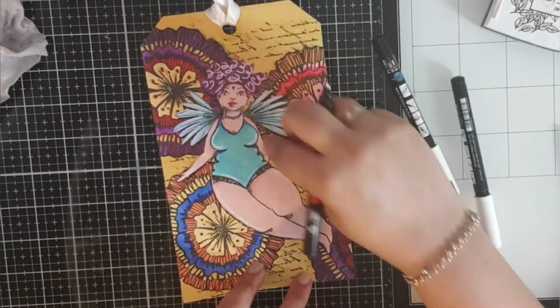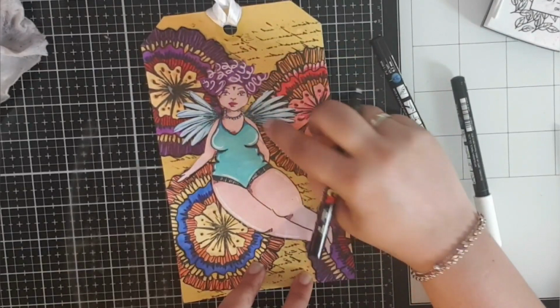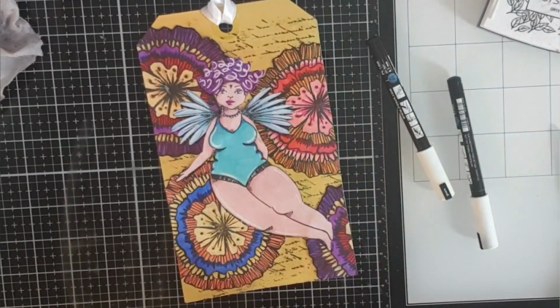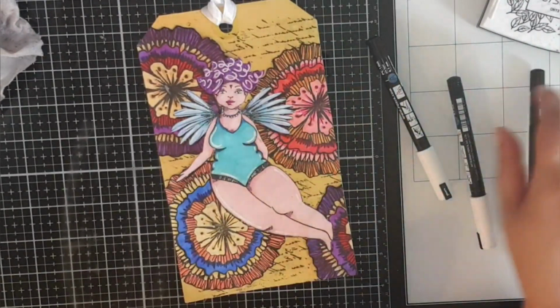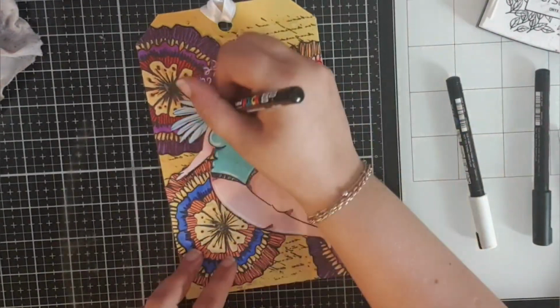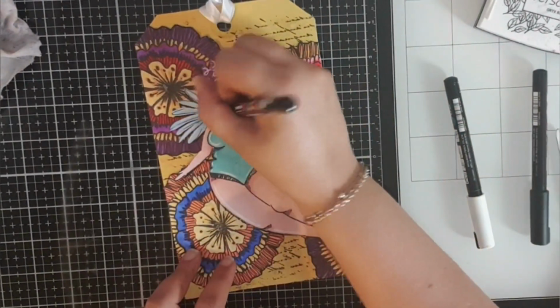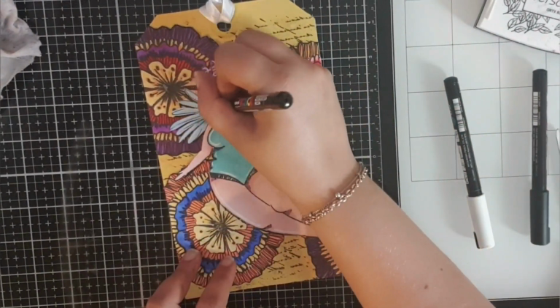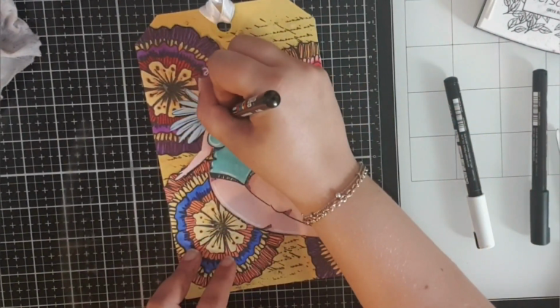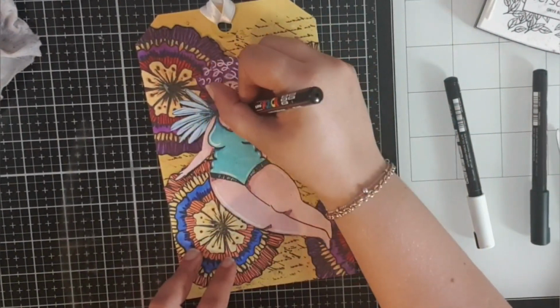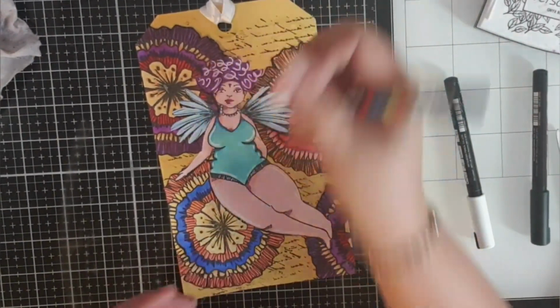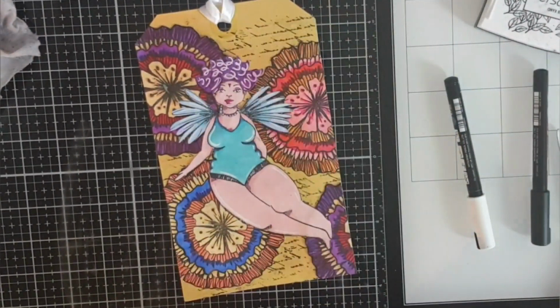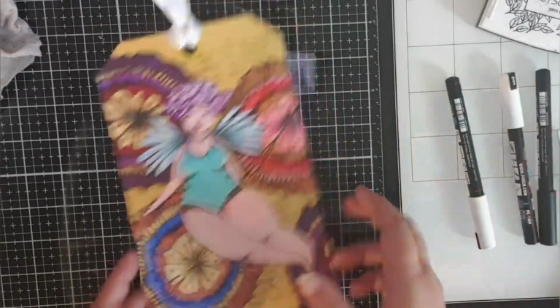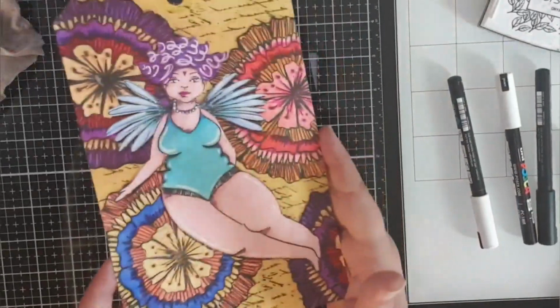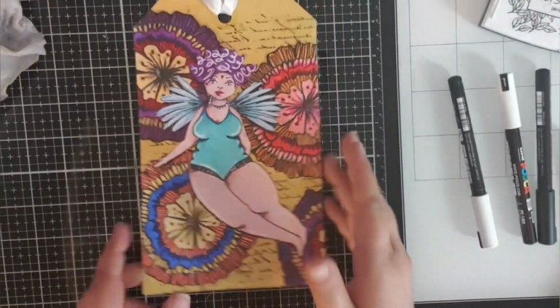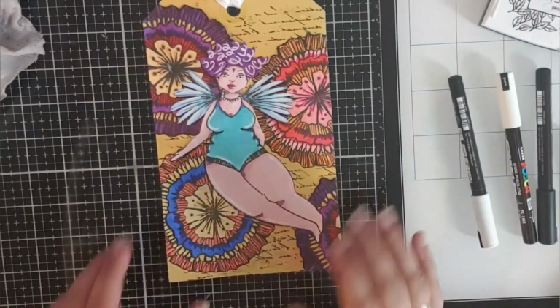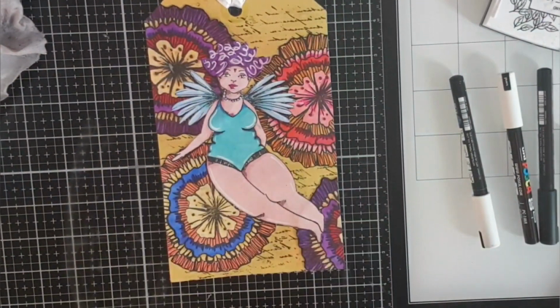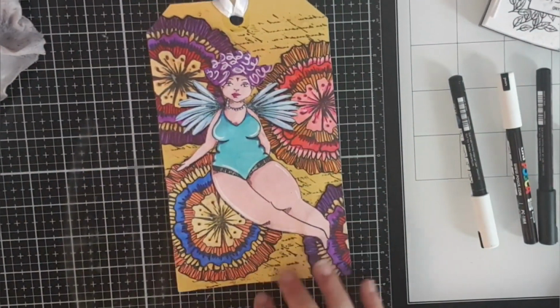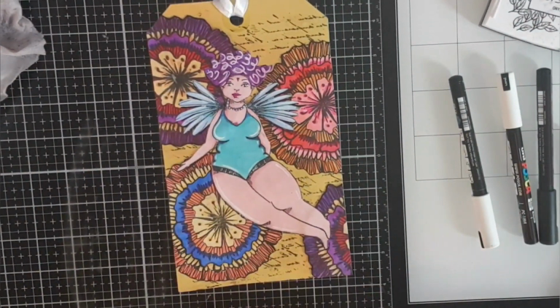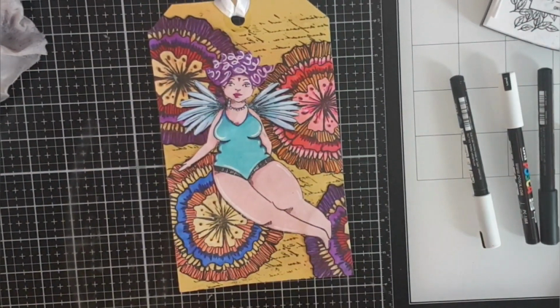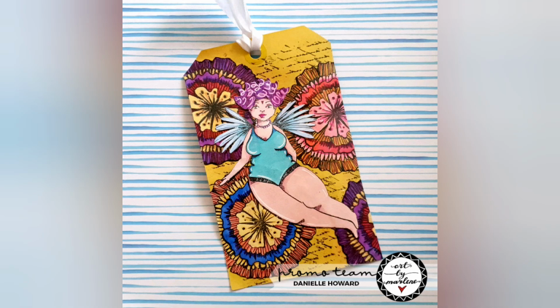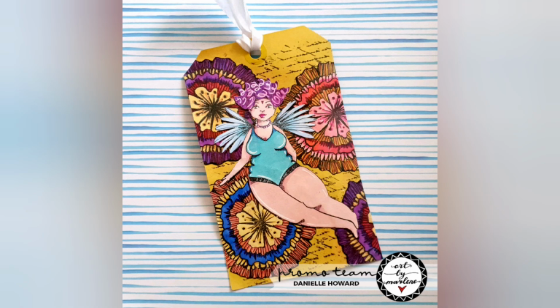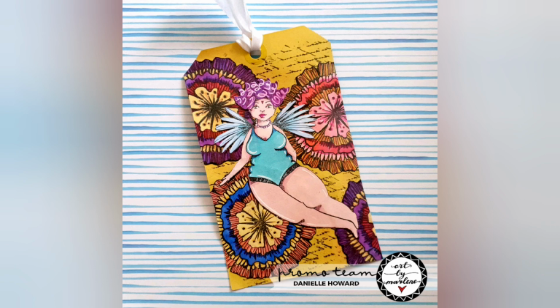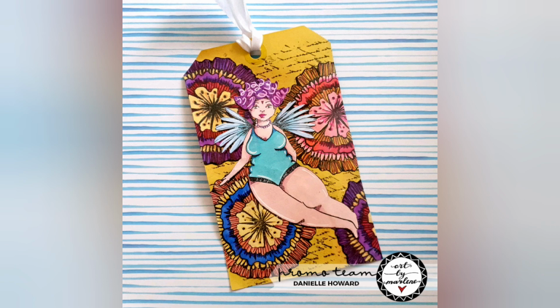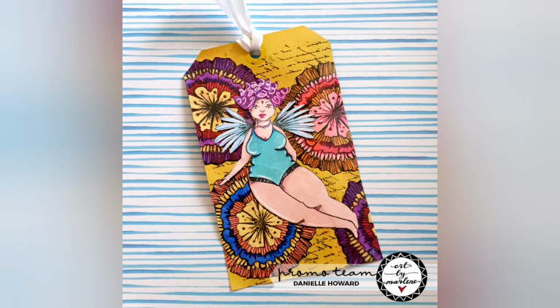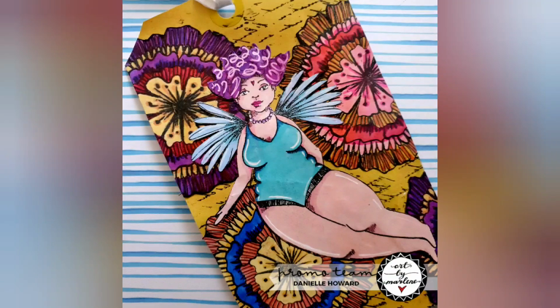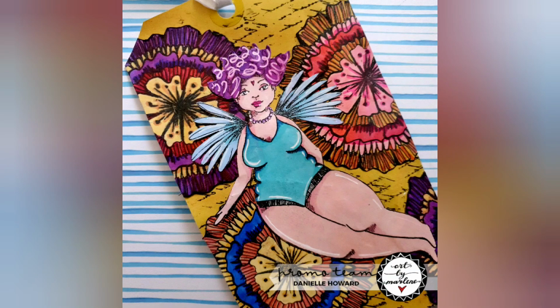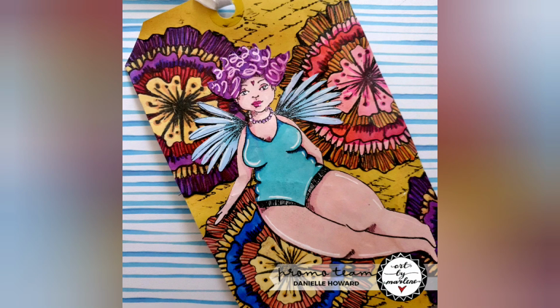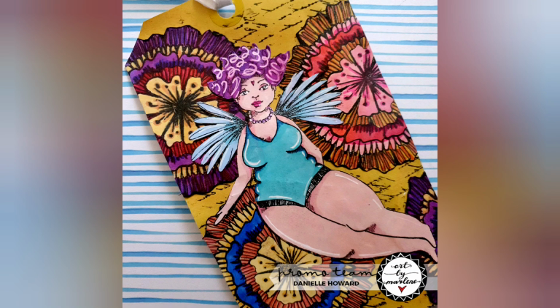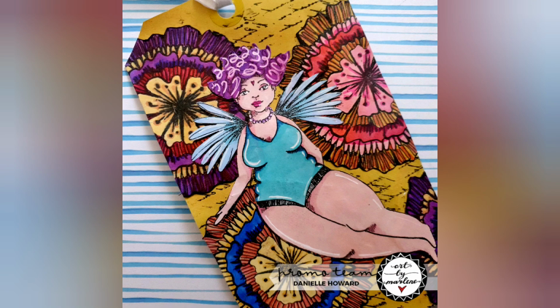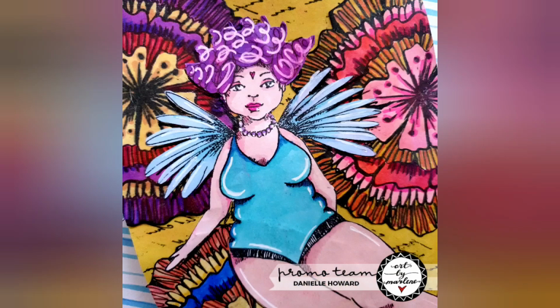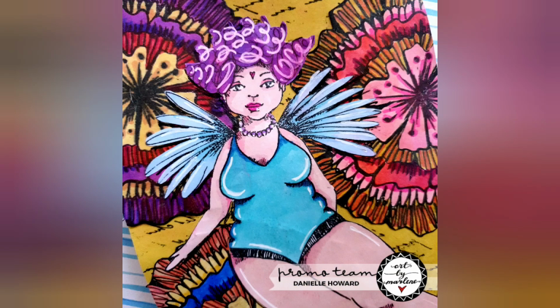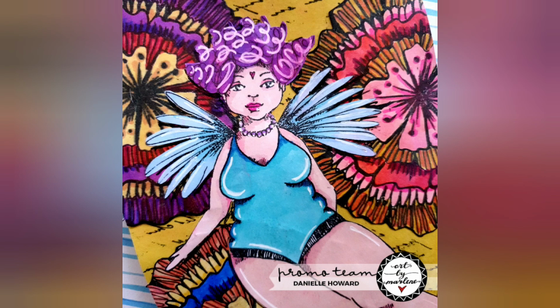So there is a really quick and simple art journal page today, but I think I really like the results. Let me know what you think down in the comments section. See you in the next video. Bye bye!